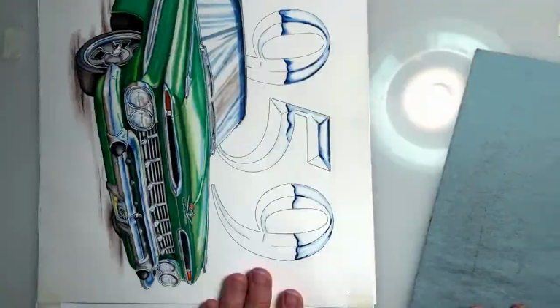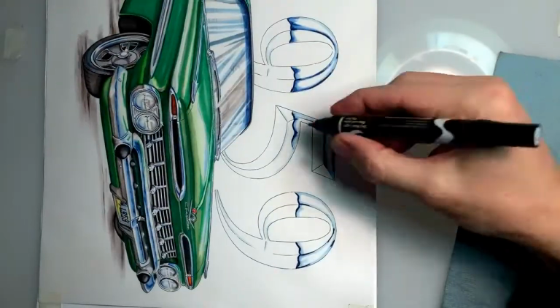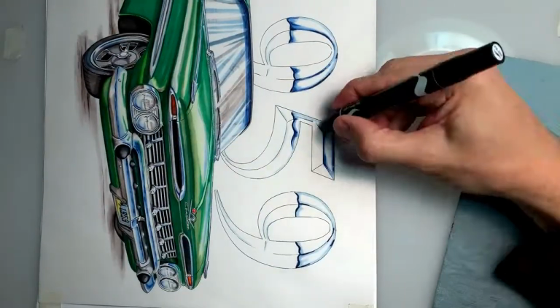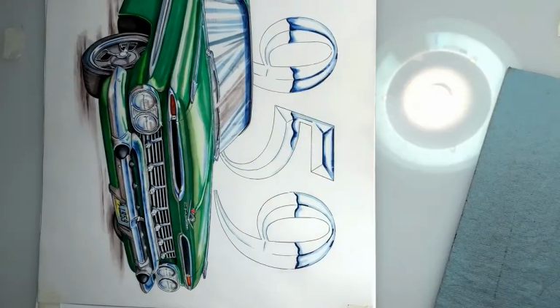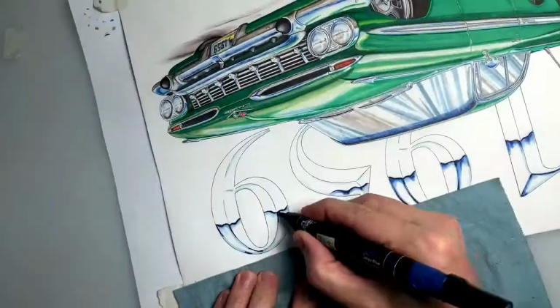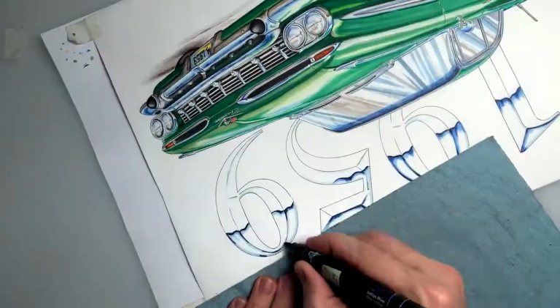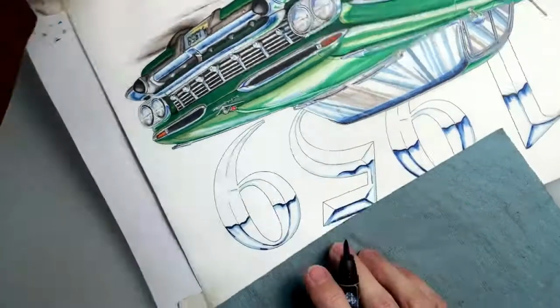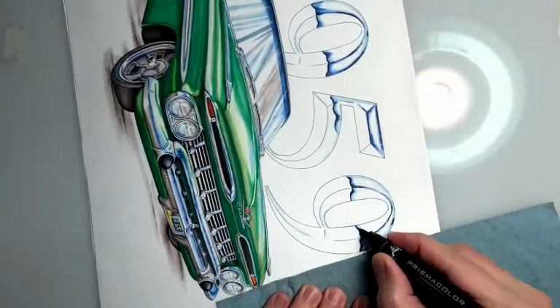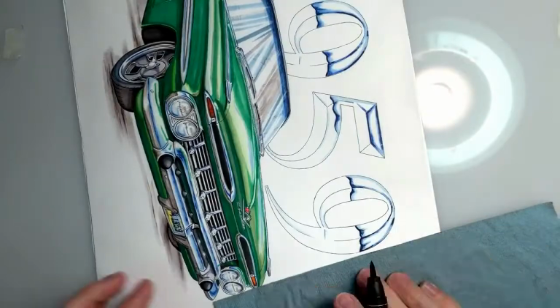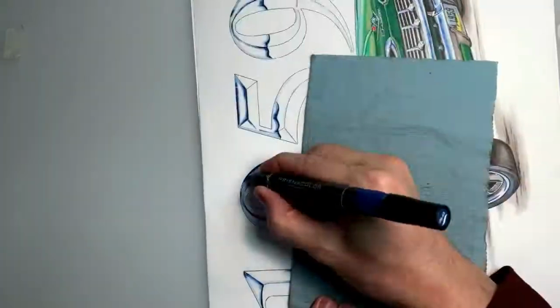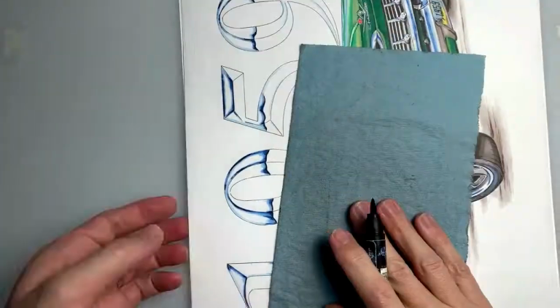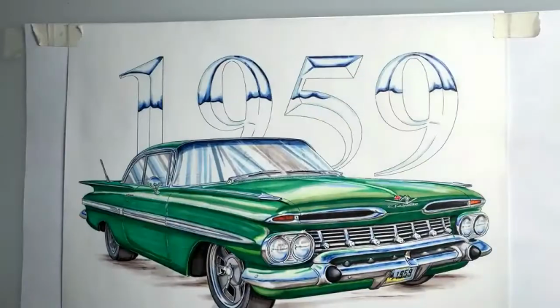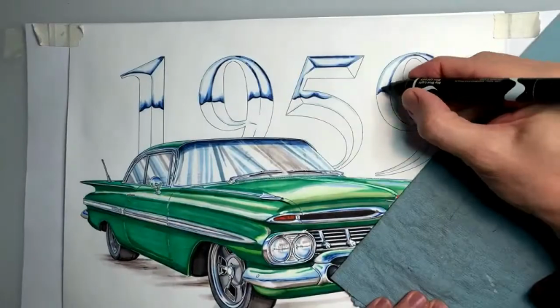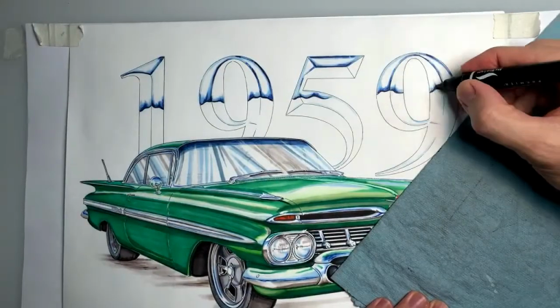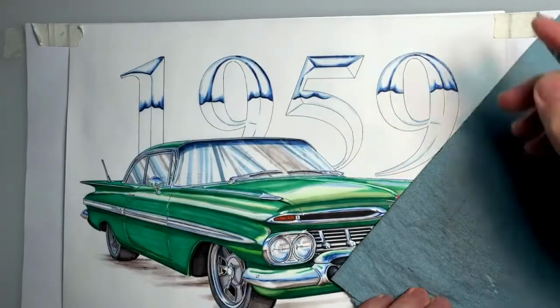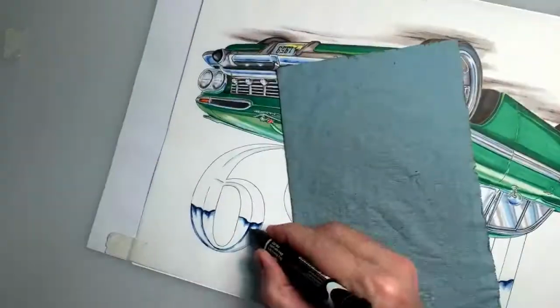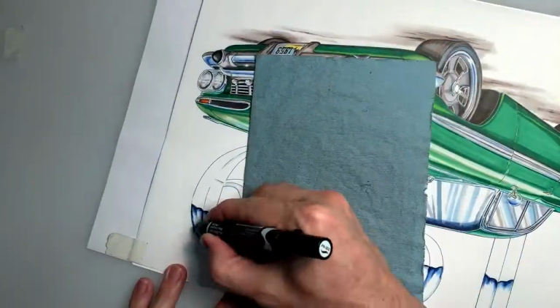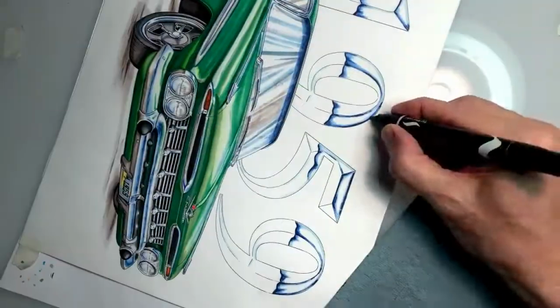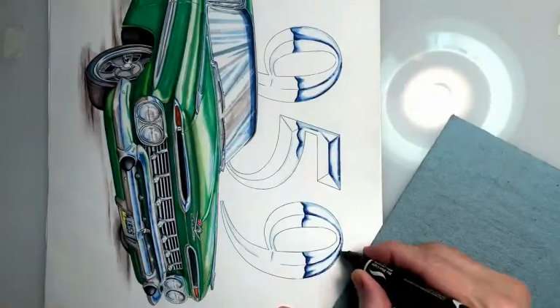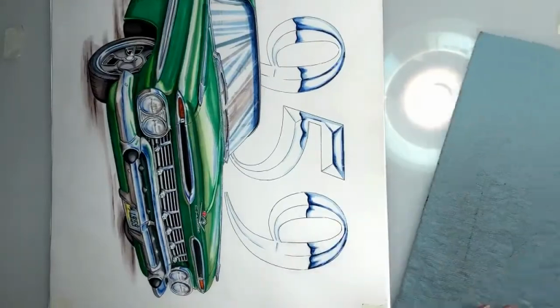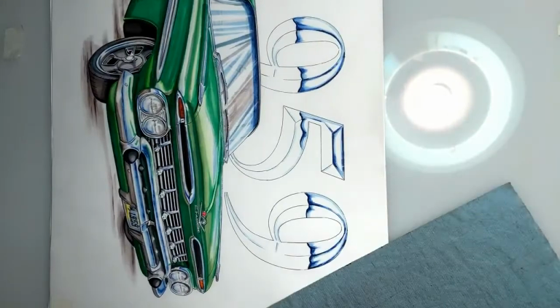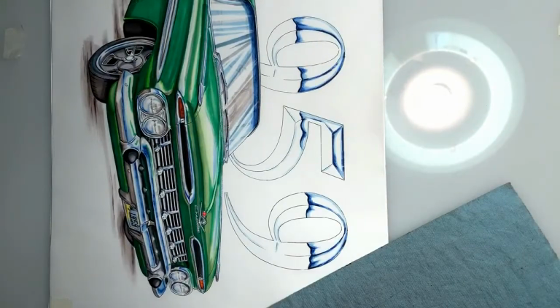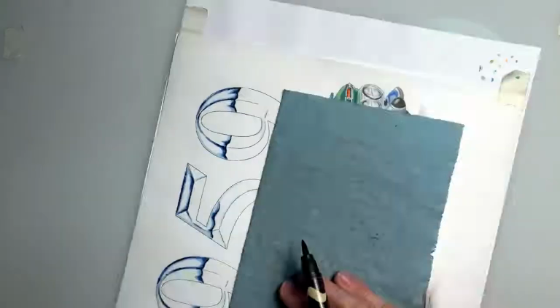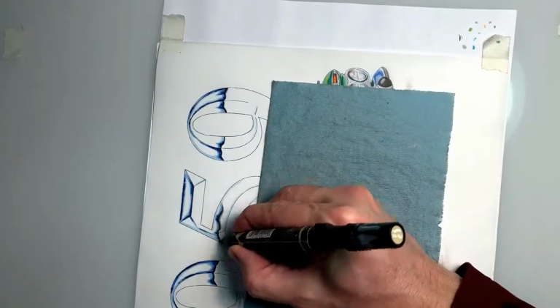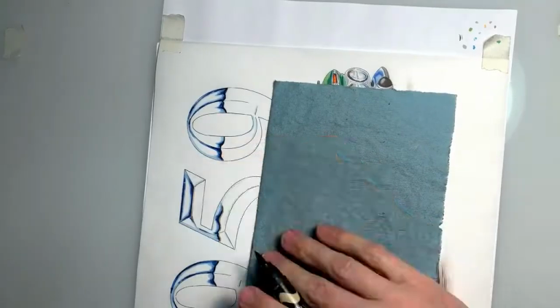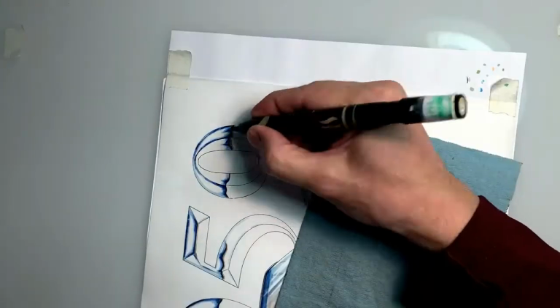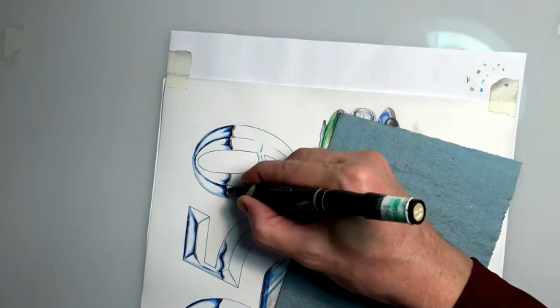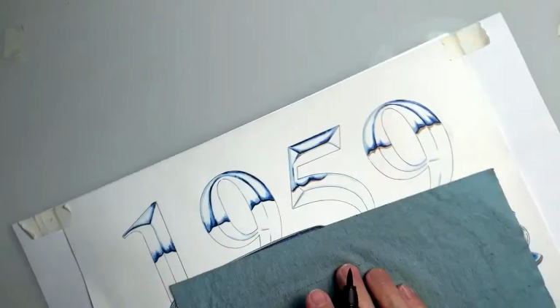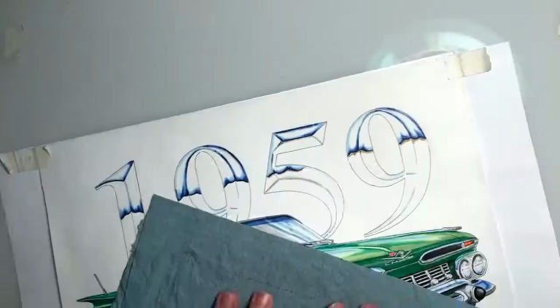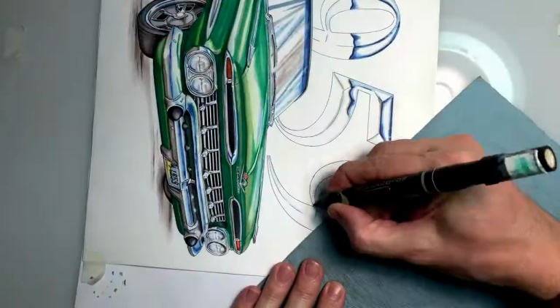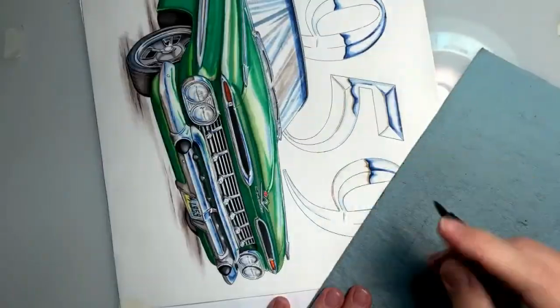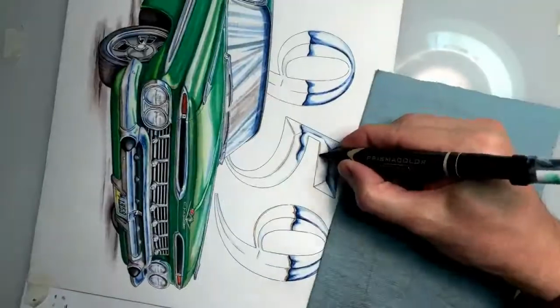Here we go, more blending. After this, I actually go in and work on the bottom of the horizon line and the areas of the beveled numbers that would be reflecting the ground.